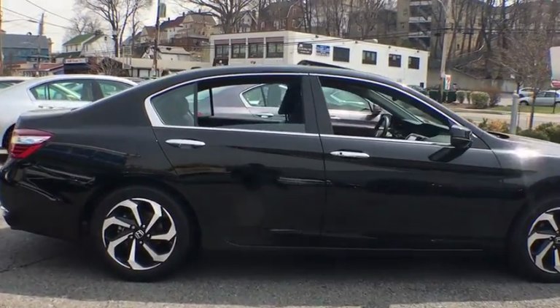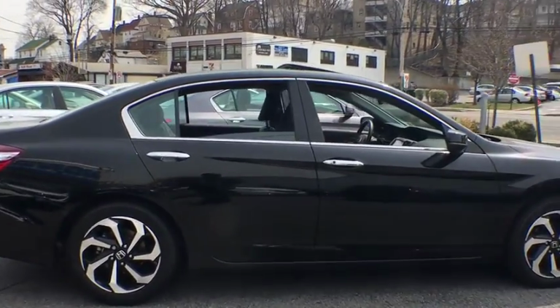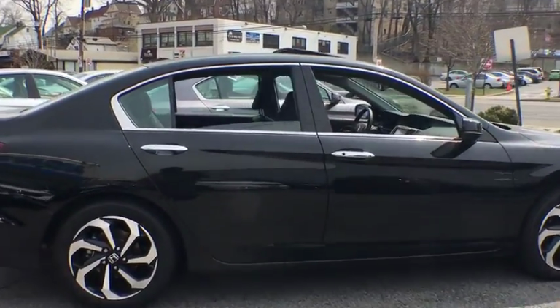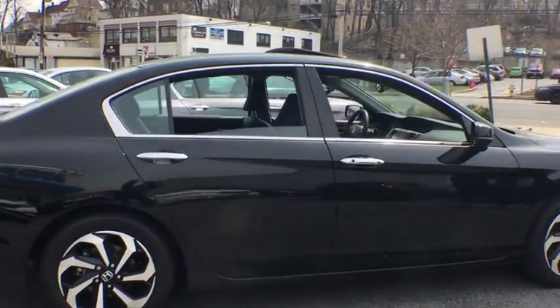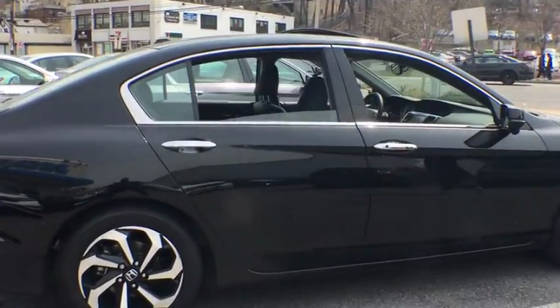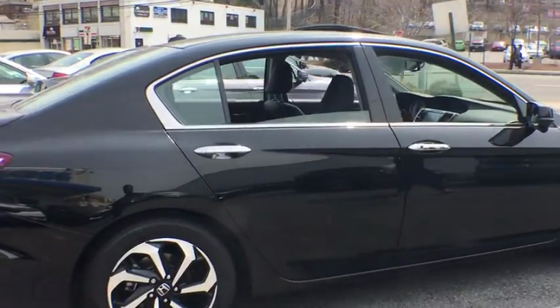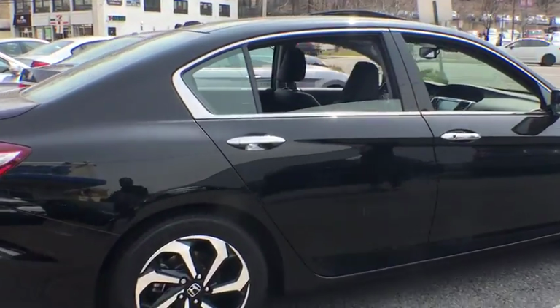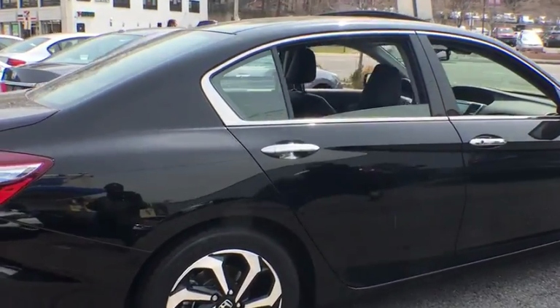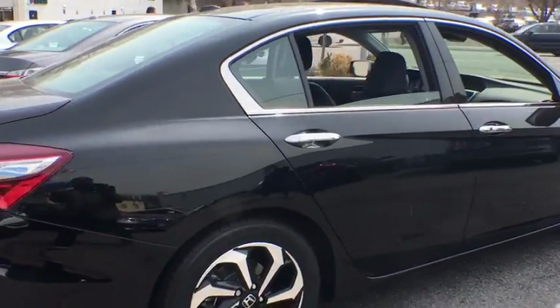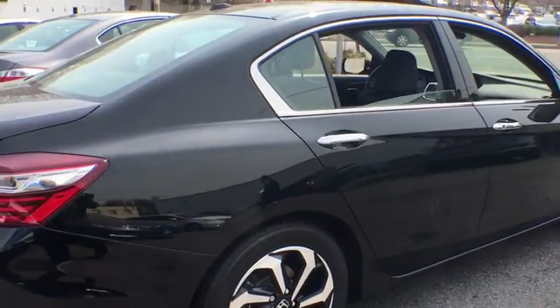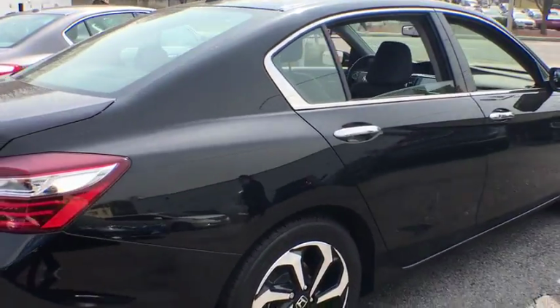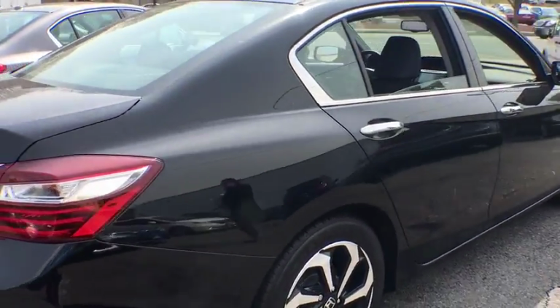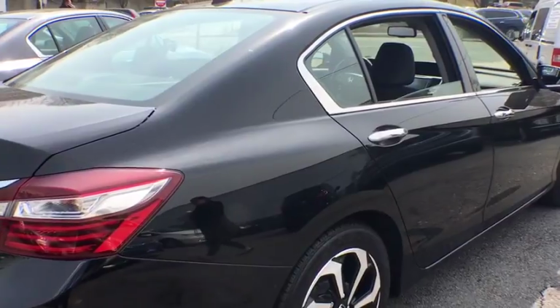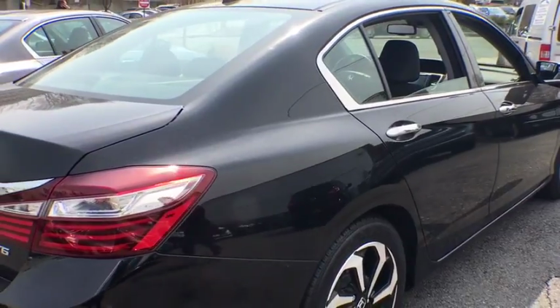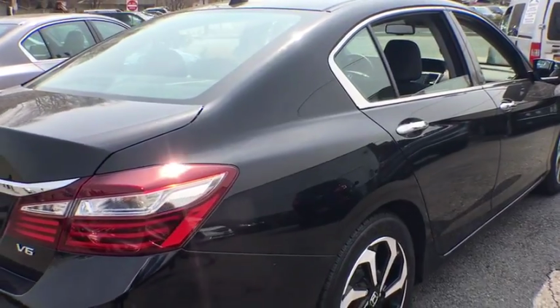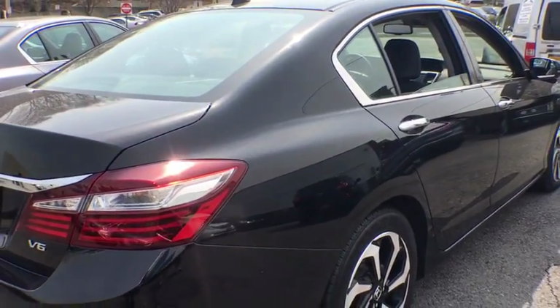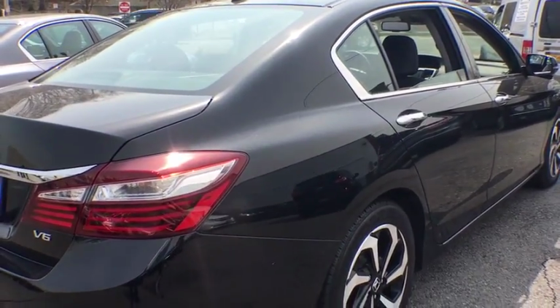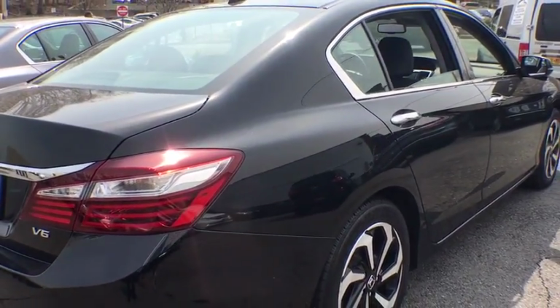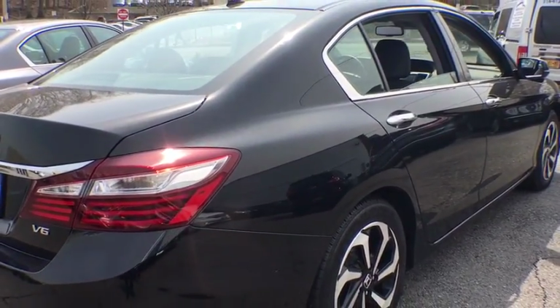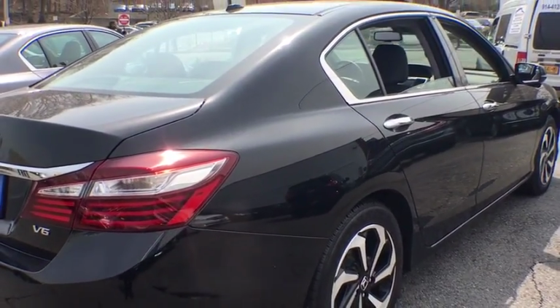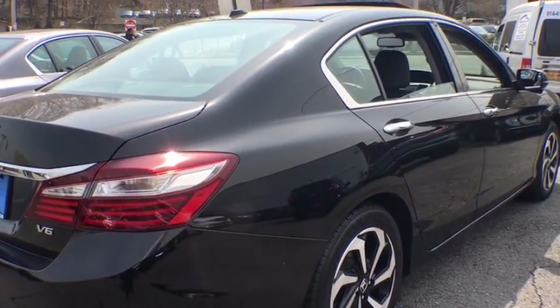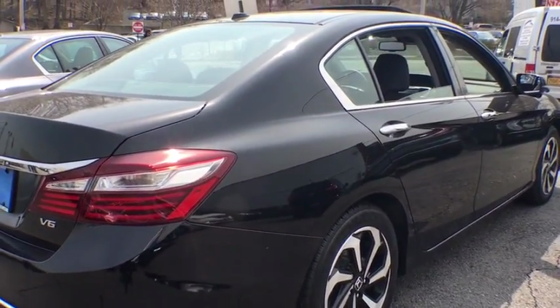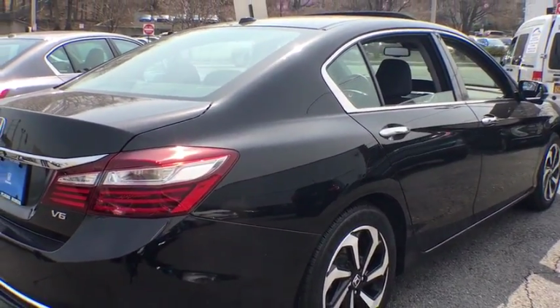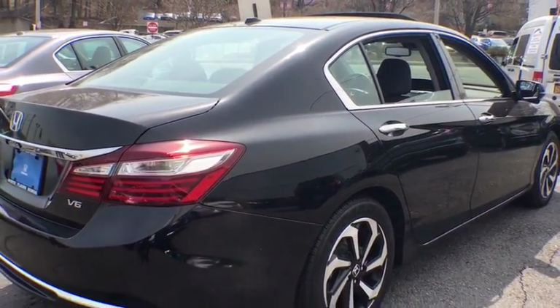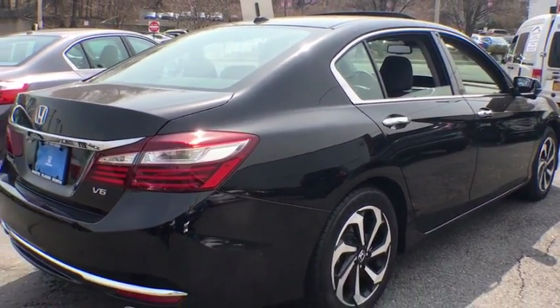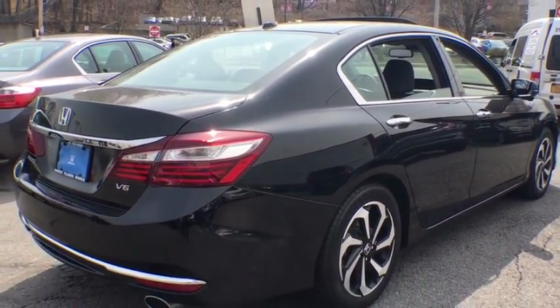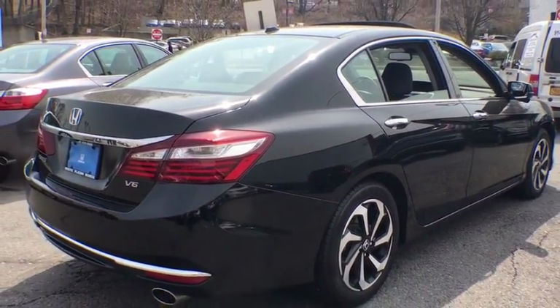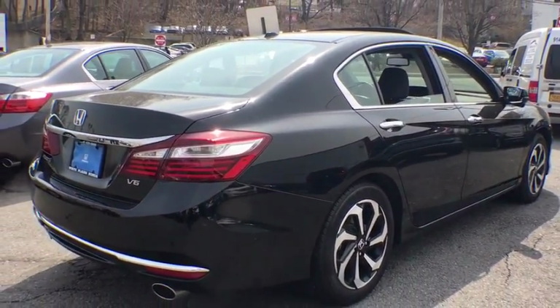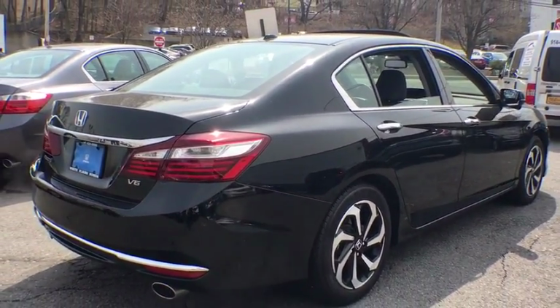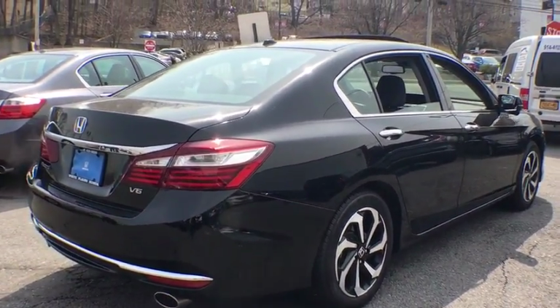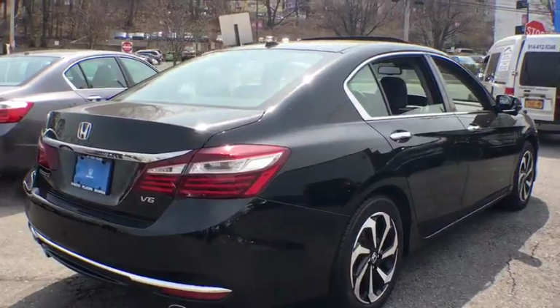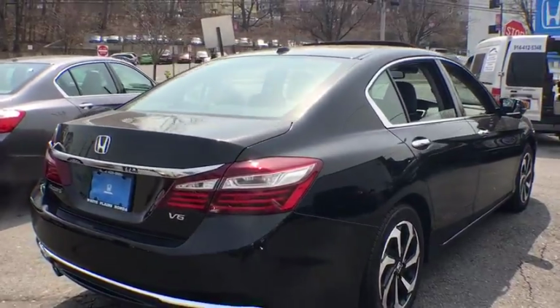Power windows, CD player, heated front seat, trip computer, rear window defroster, remote keyless entry, power moonroof, brake assist, tachometer.